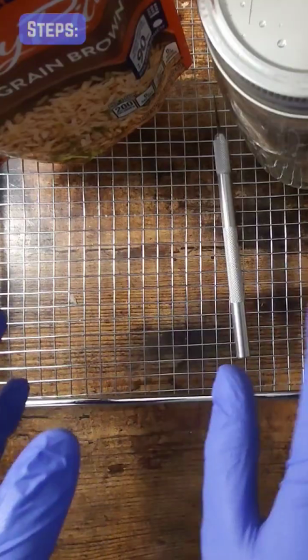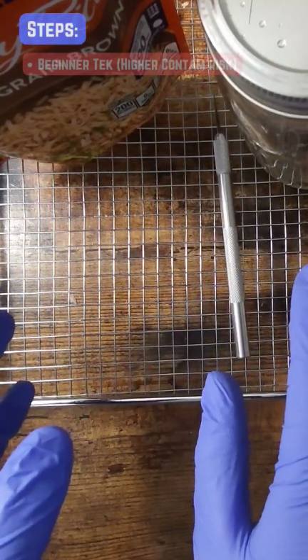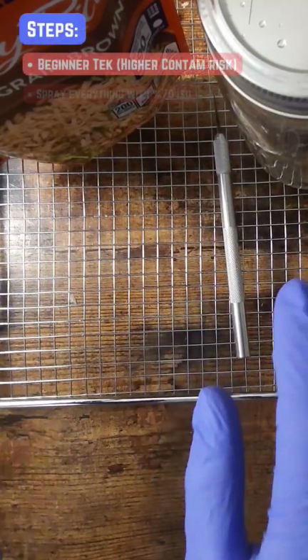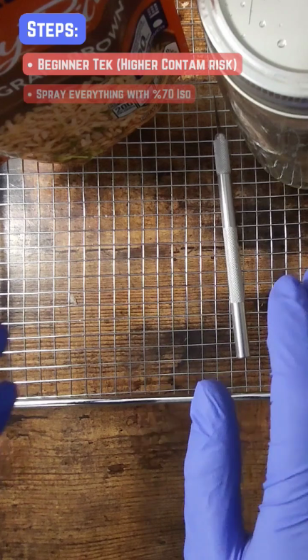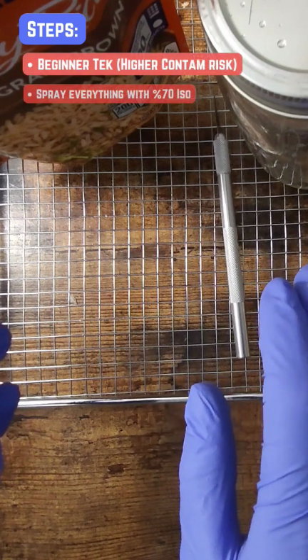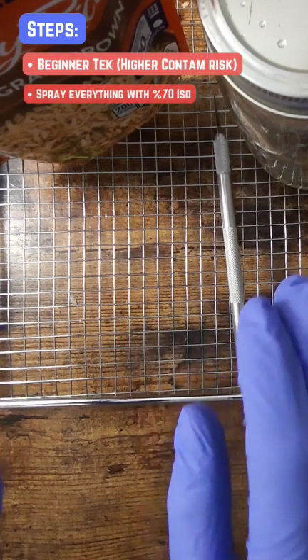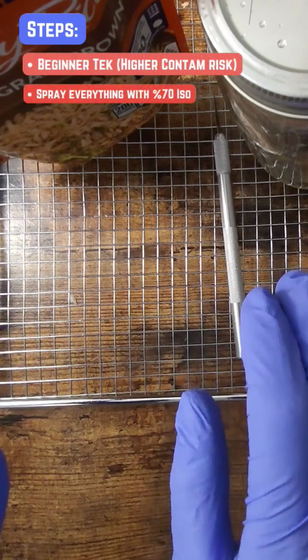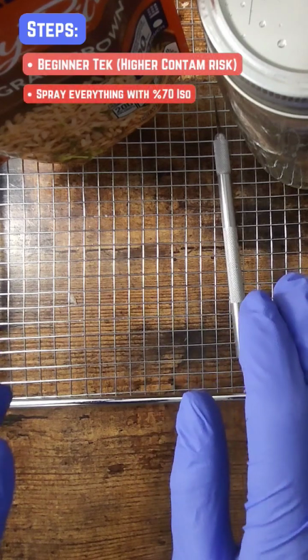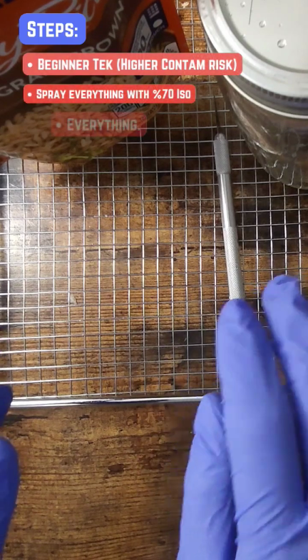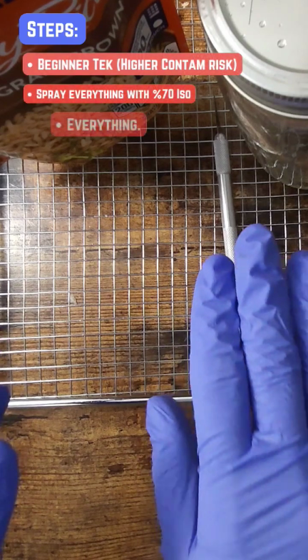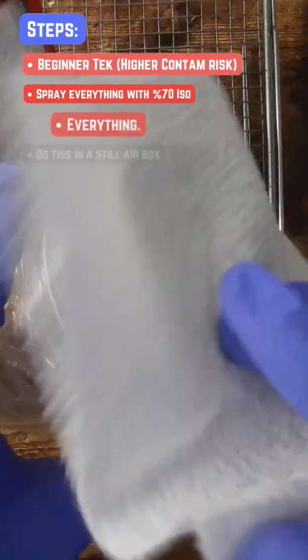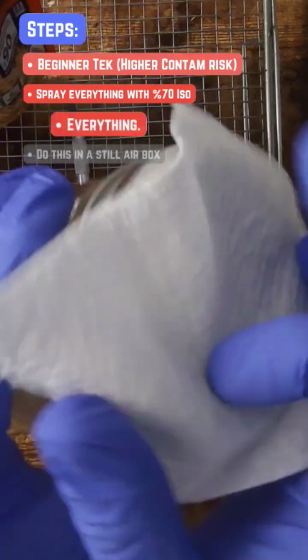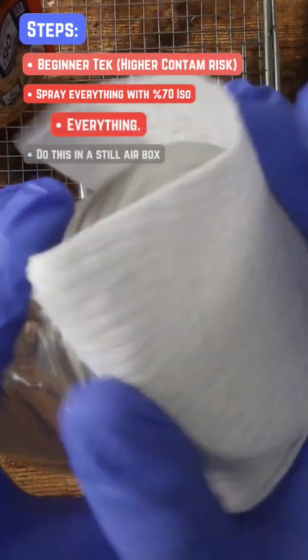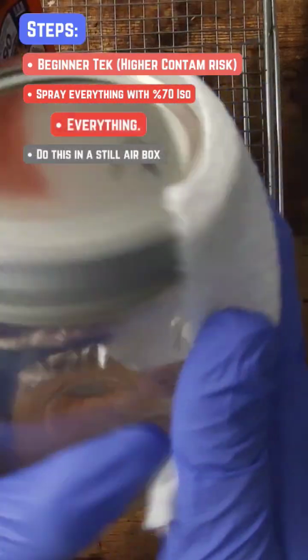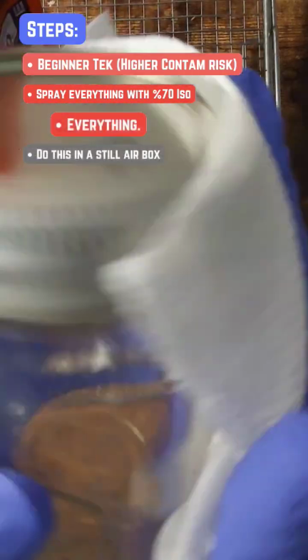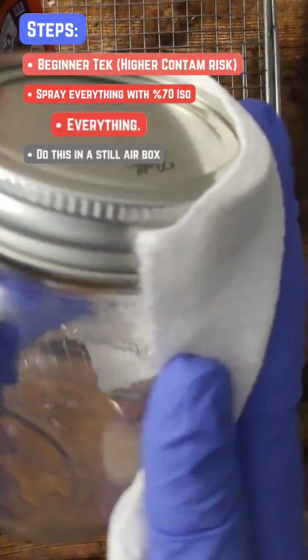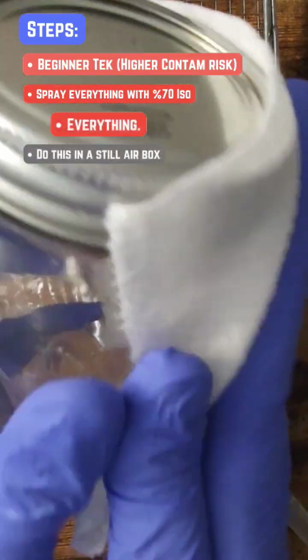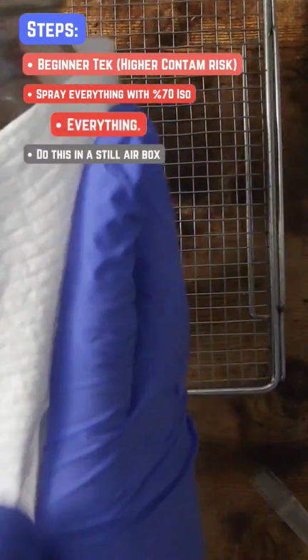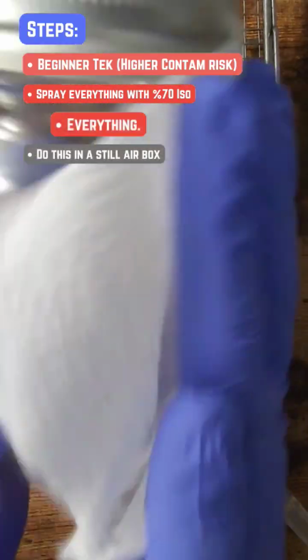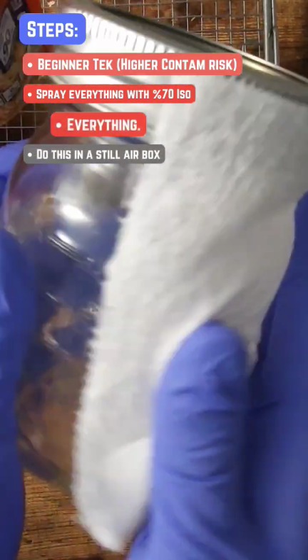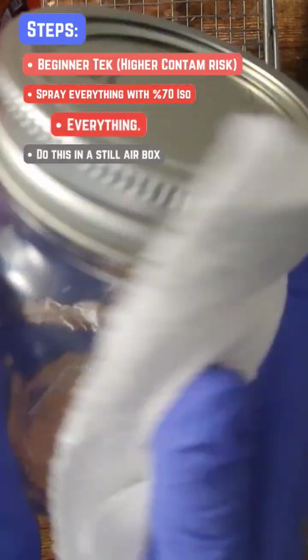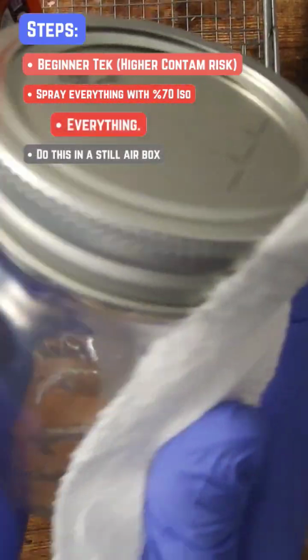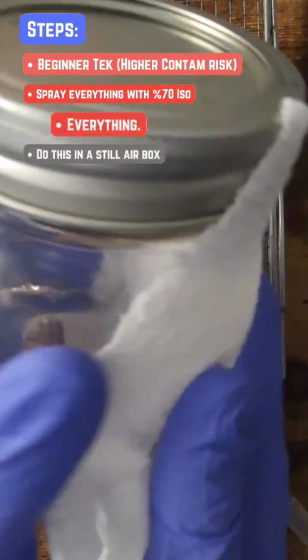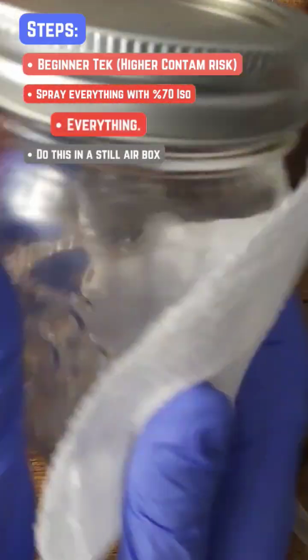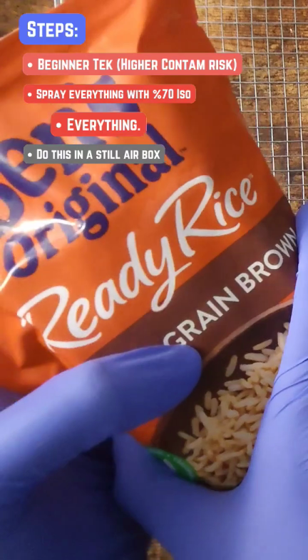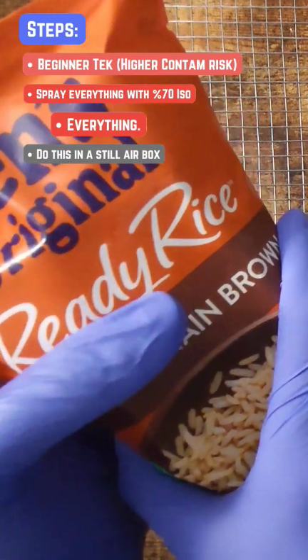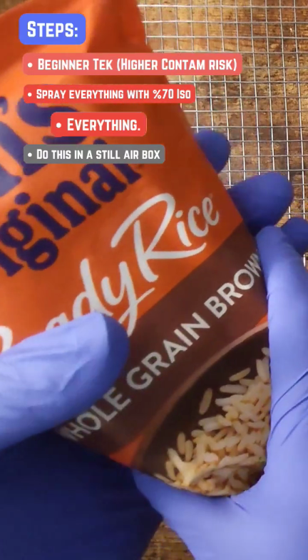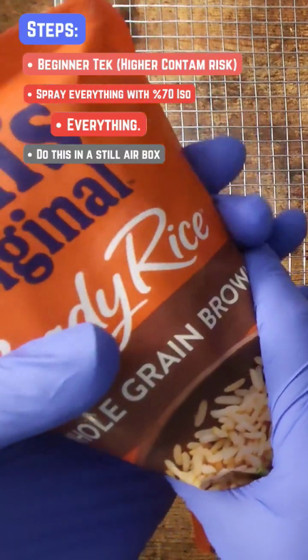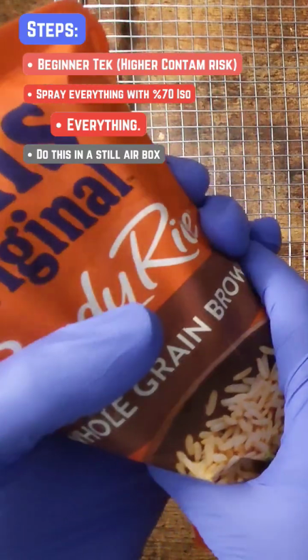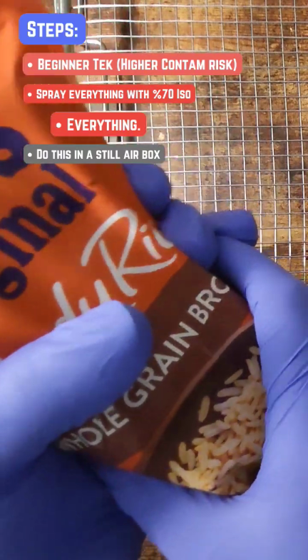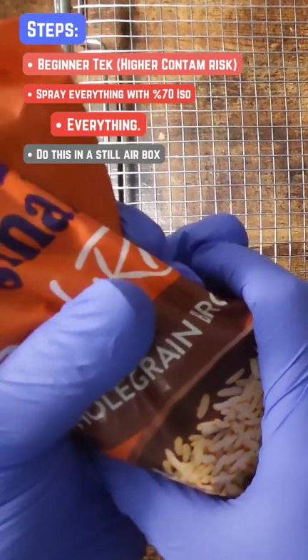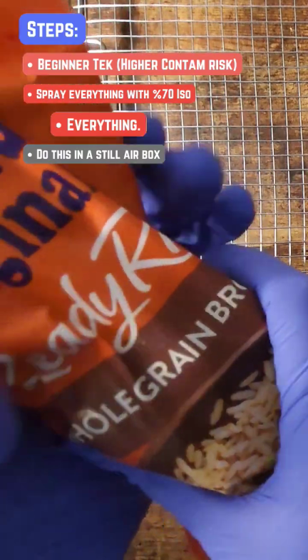We're going to start by spraying everything down with isopropyl alcohol to go ahead and wipe down the excess. We are going to smash it up.